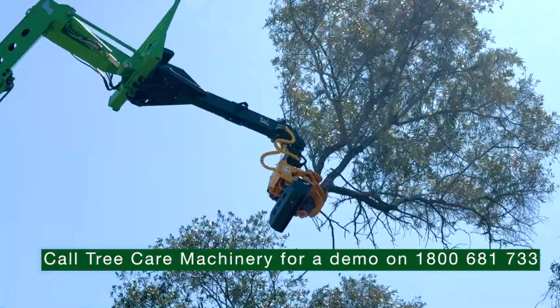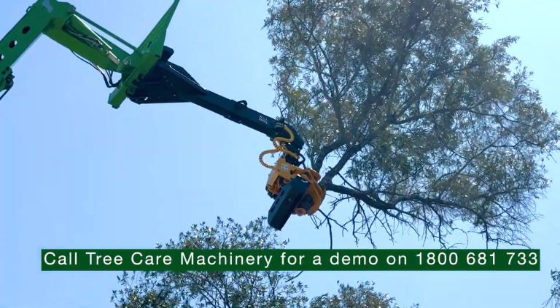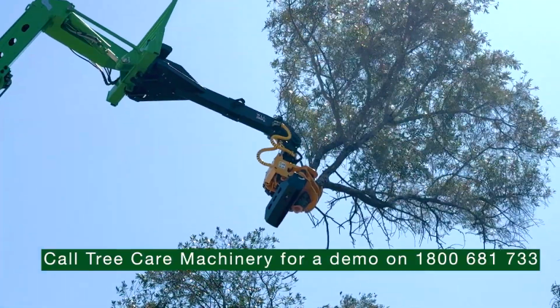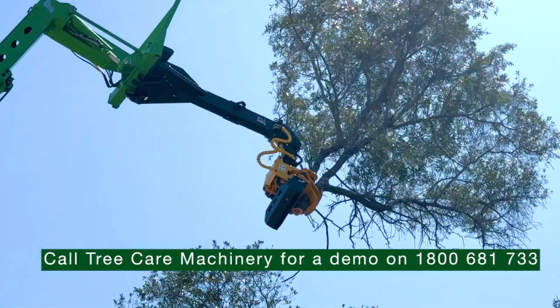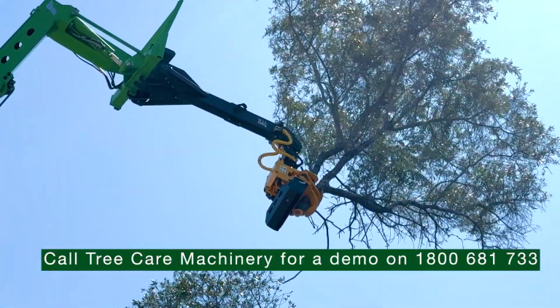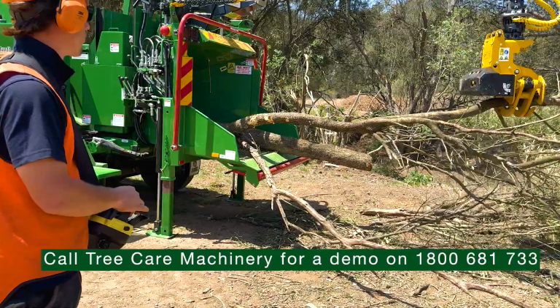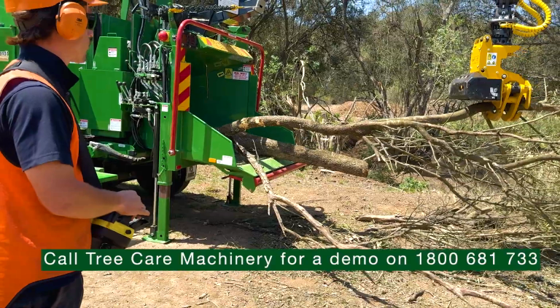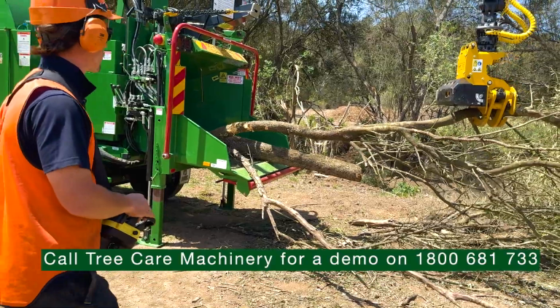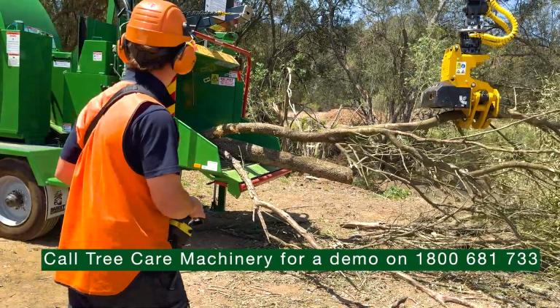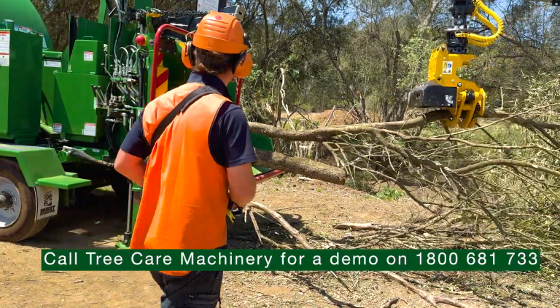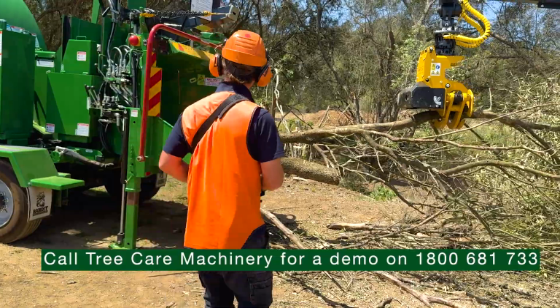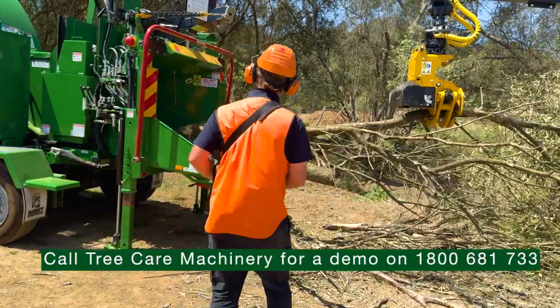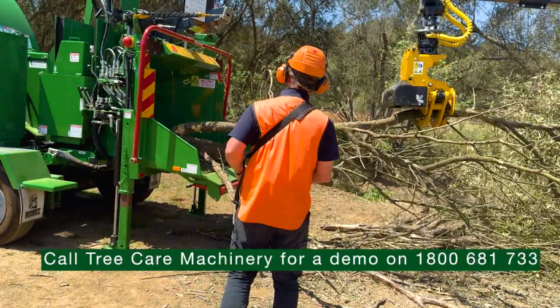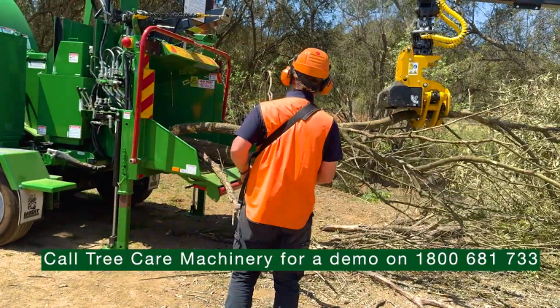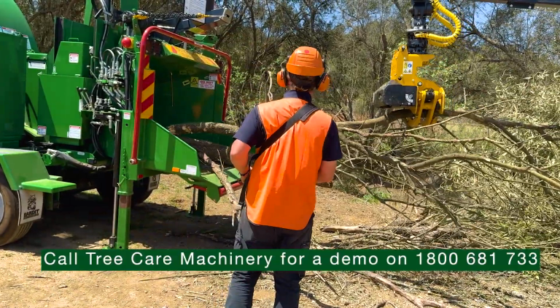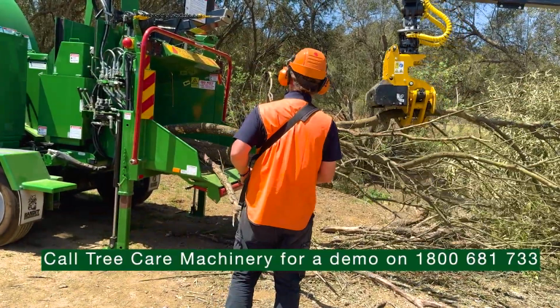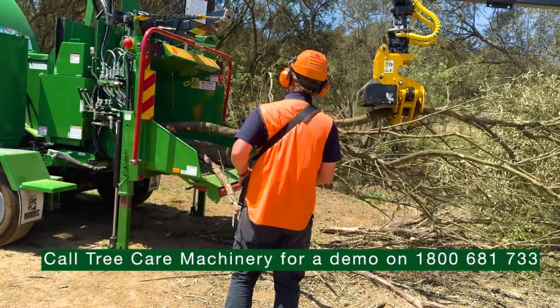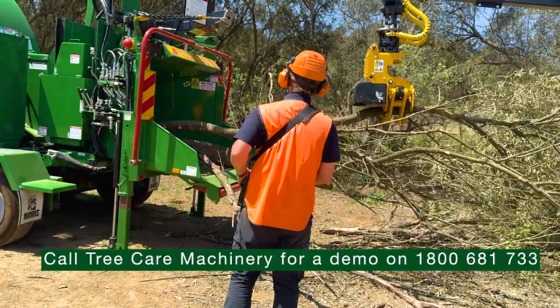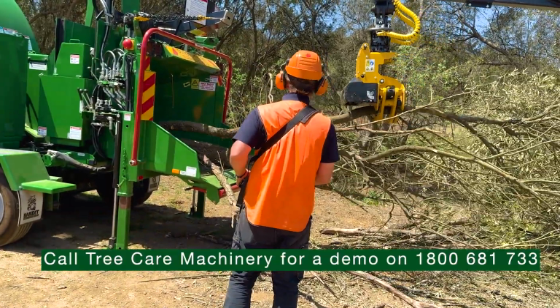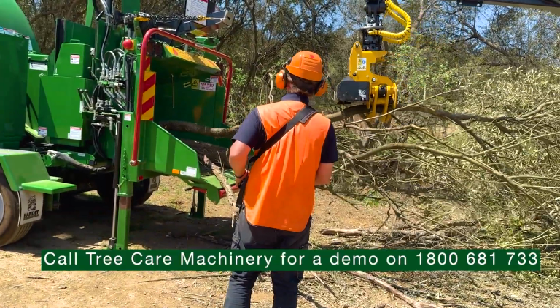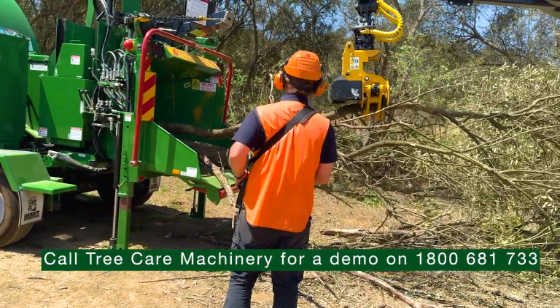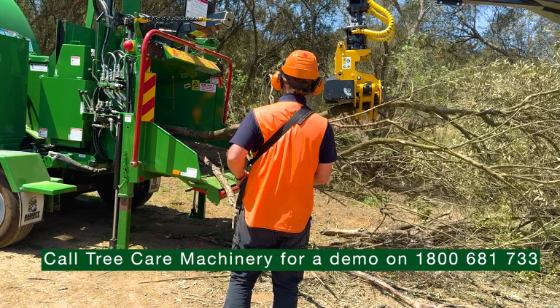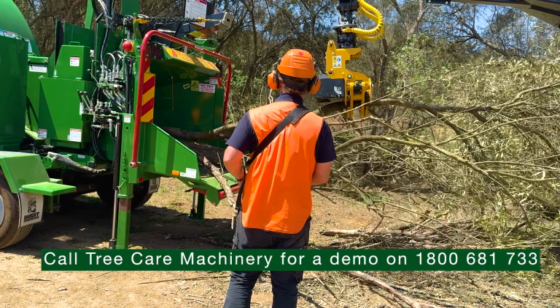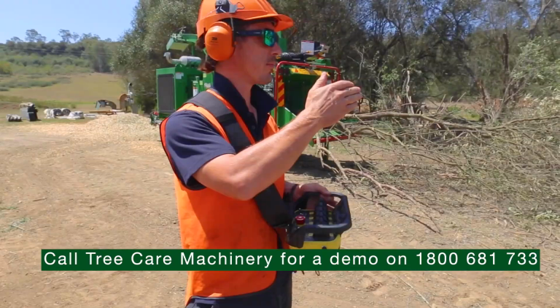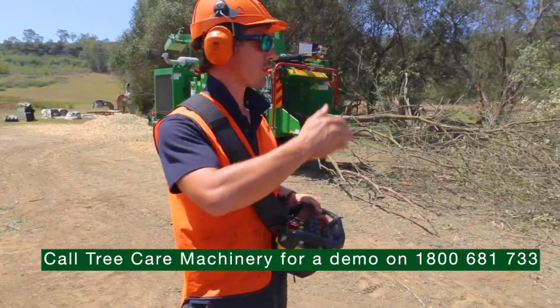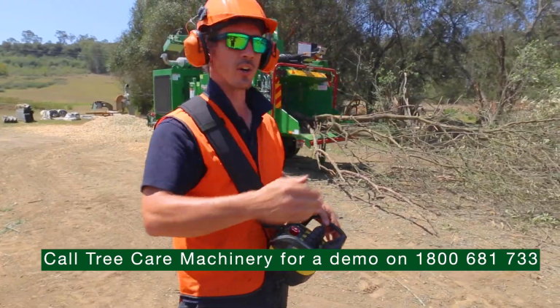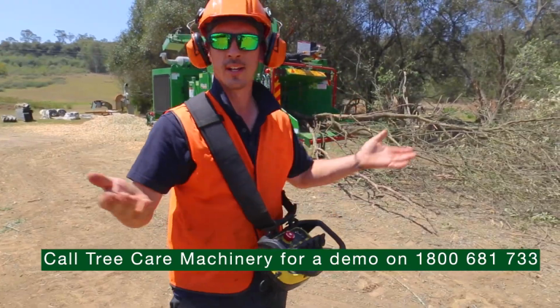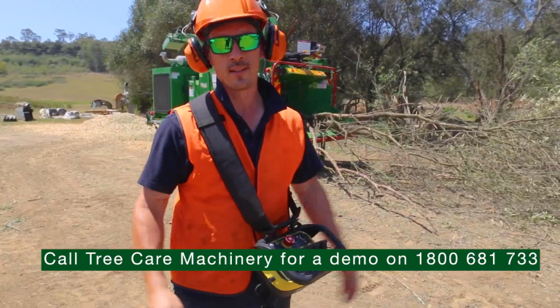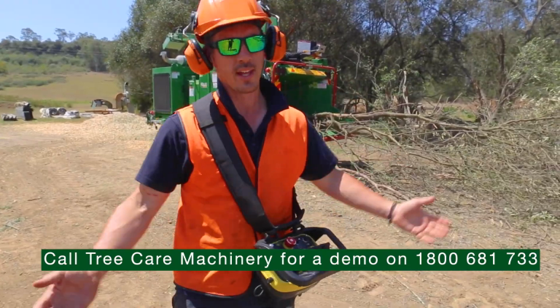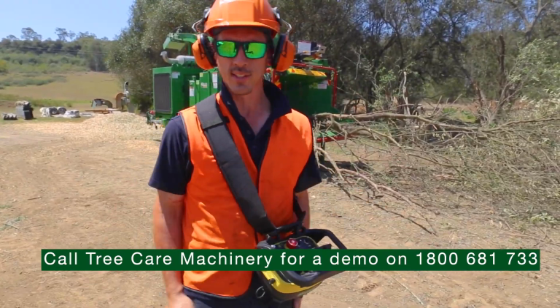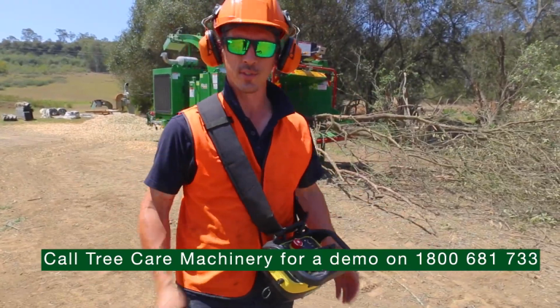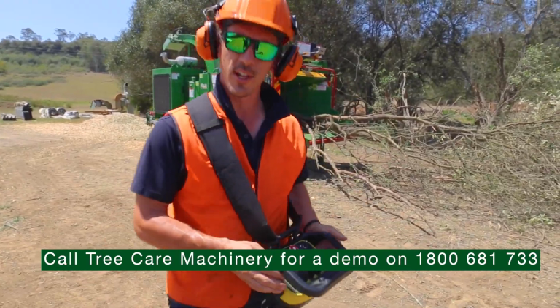Absolutely amazing. I can pick pieces out of this tree, stand in the right vantage point and also load them nice and safely into the chipper. Anywhere on site, remote control, I've got full control of the job. How good's that? This is an absolute game changer.